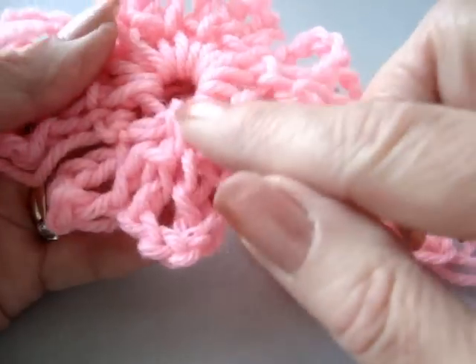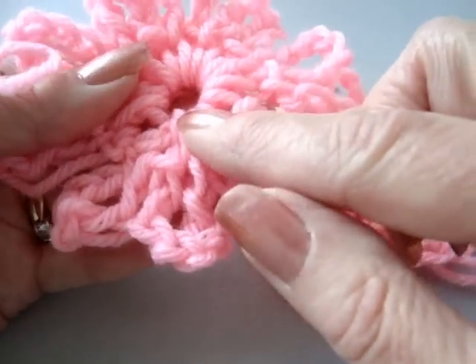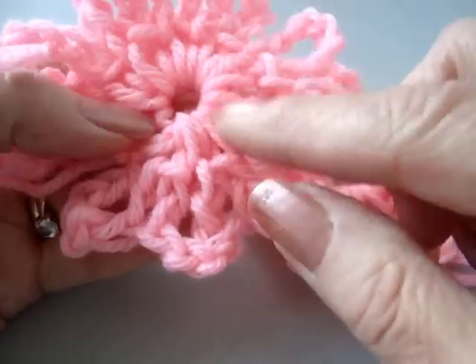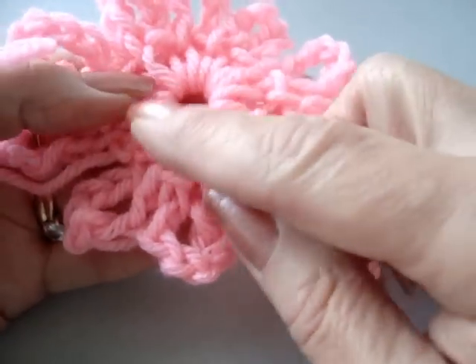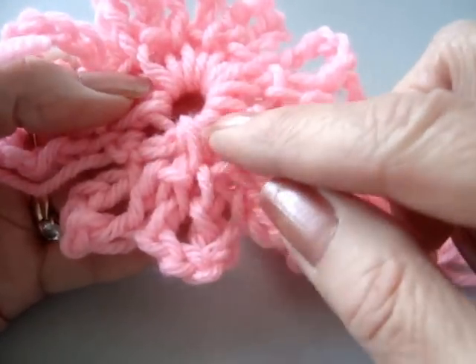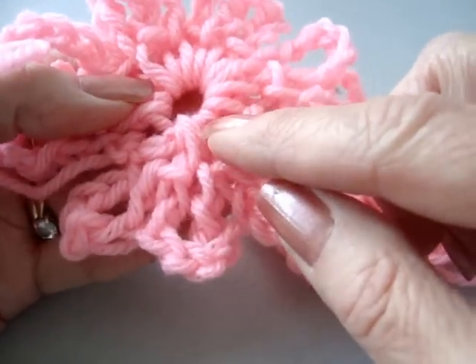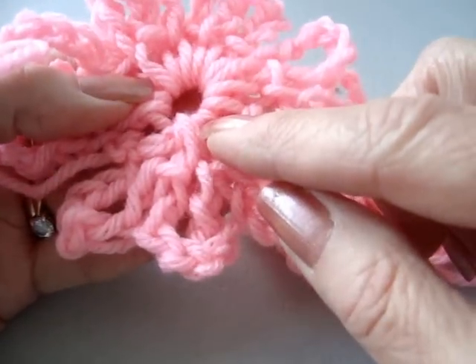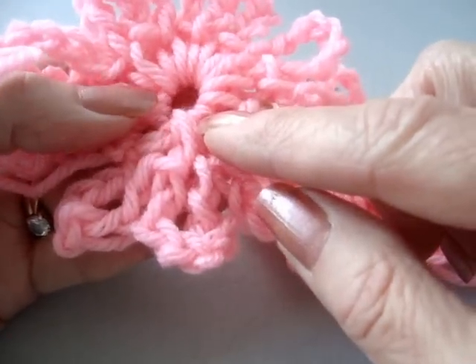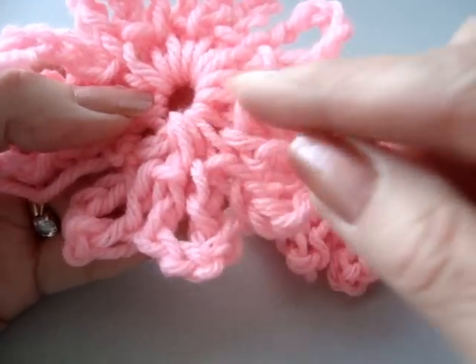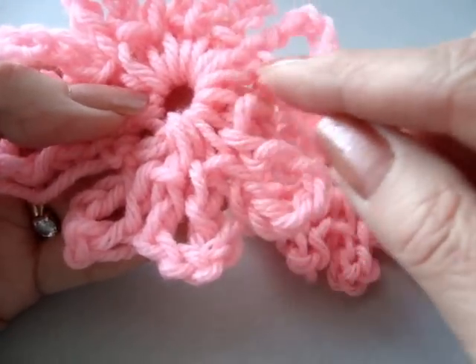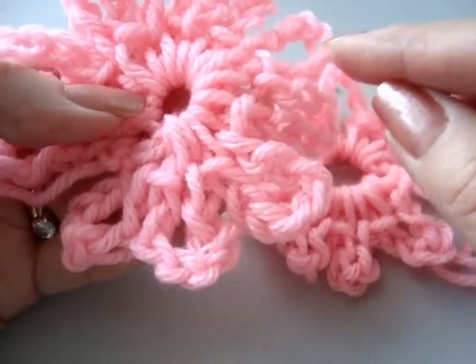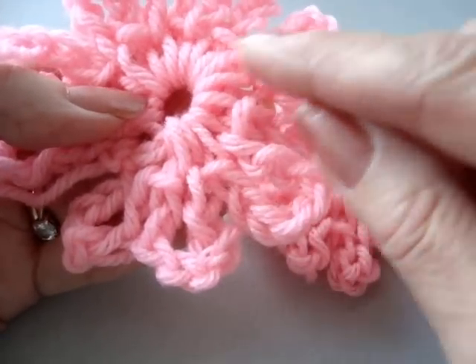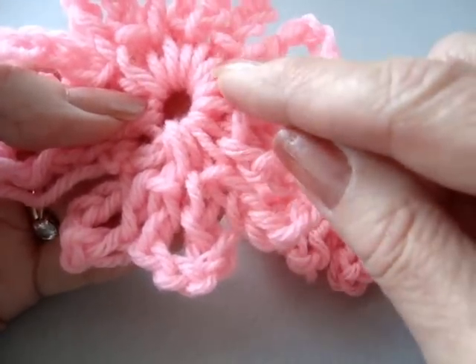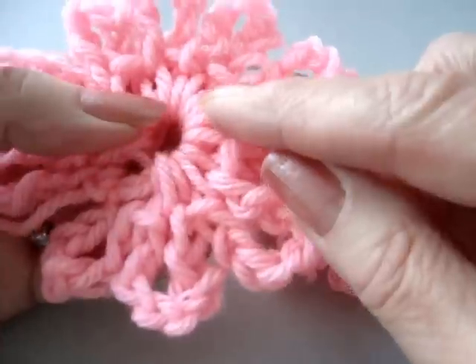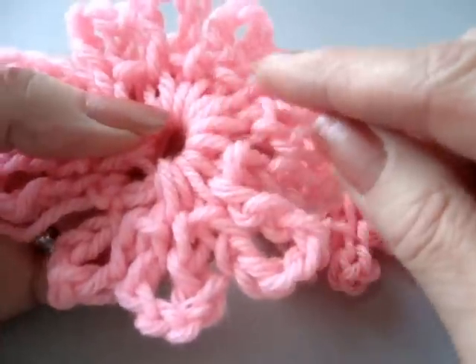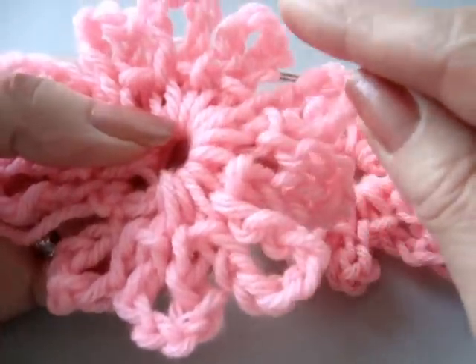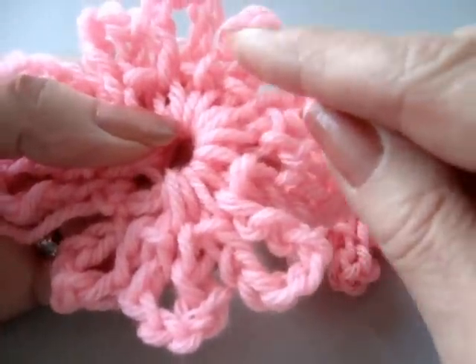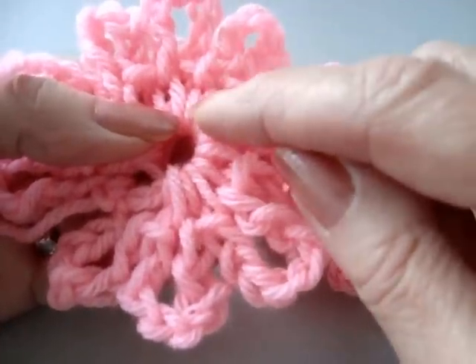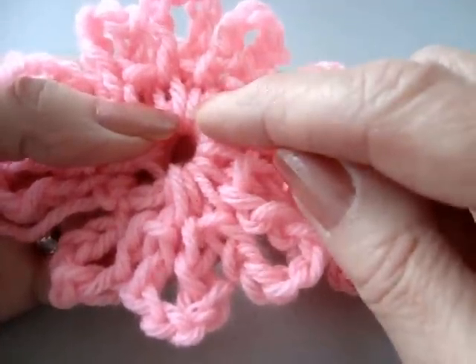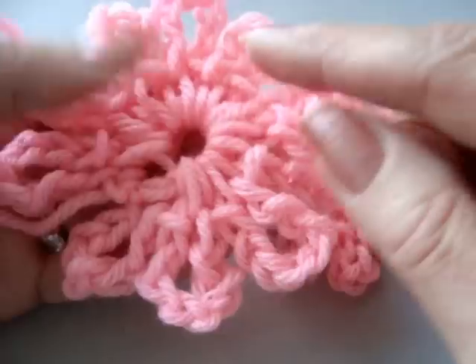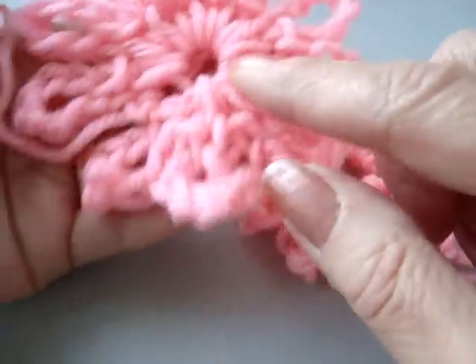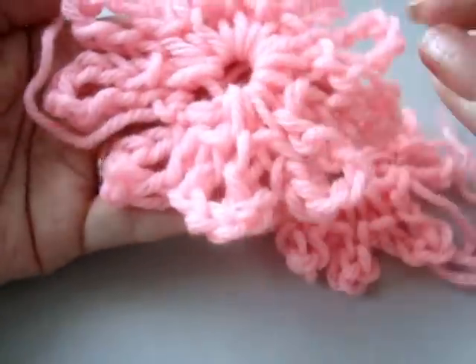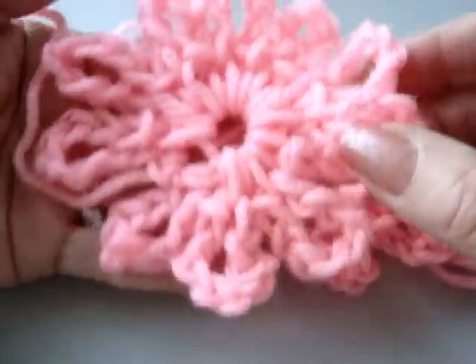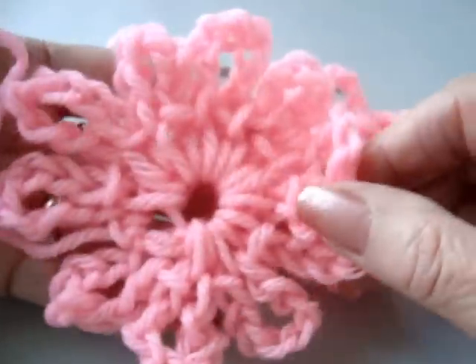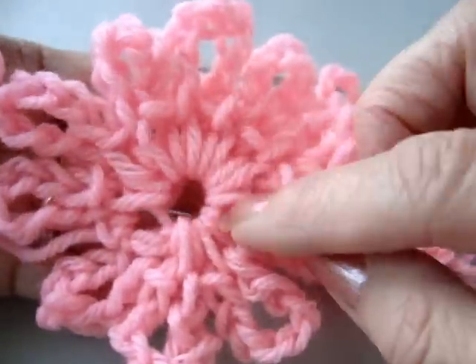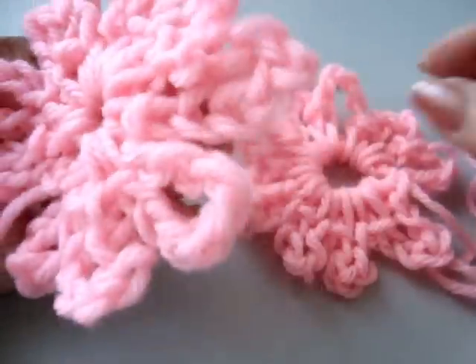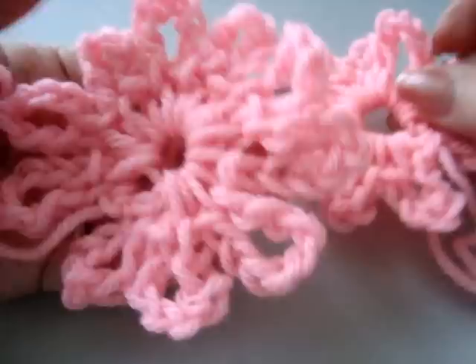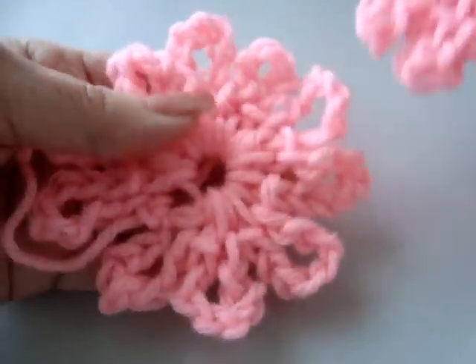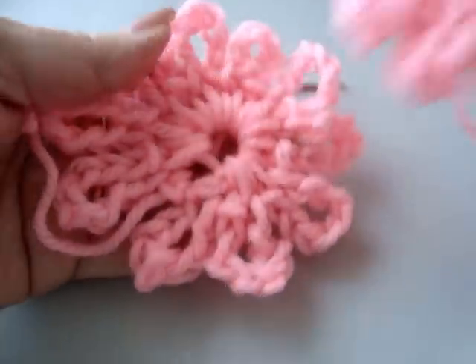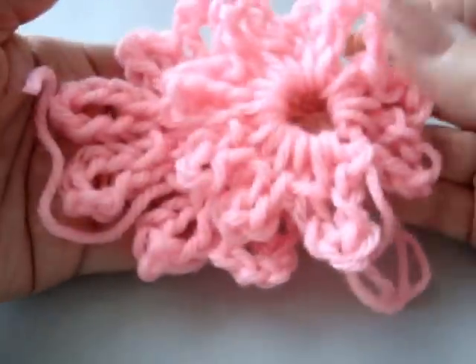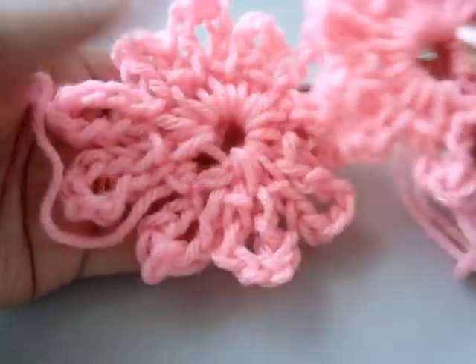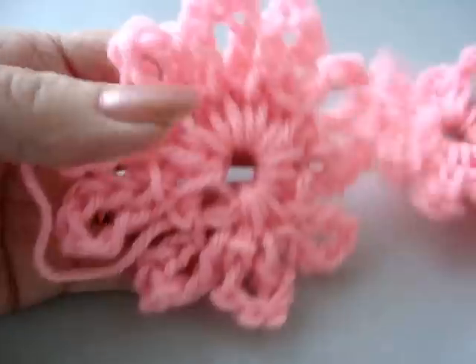To make the larger layer for the bottom, you're going to do the same thing — chain five, slip stitch to join and form a ring. Then chain eight, single crochet in the ring — chain eight, single crochet in the ring. There are ten loops in this bottom level and ten loops in the top.